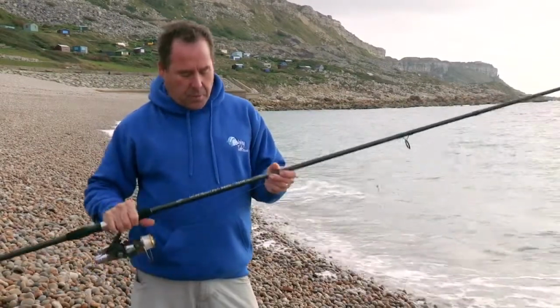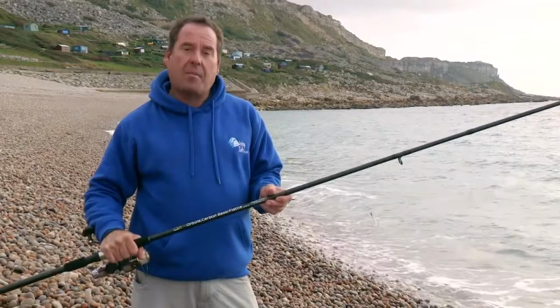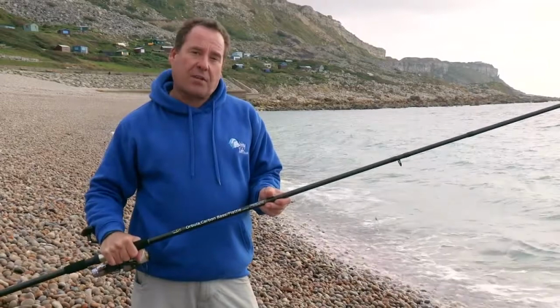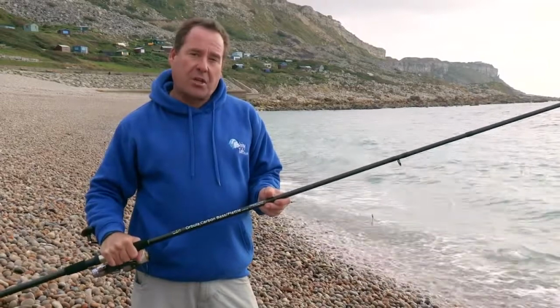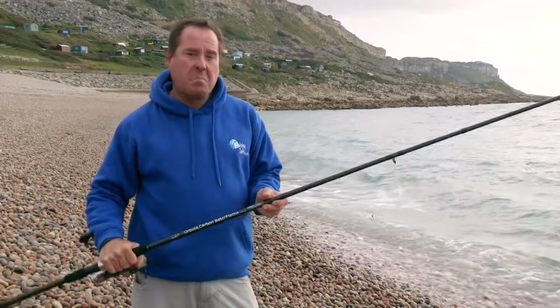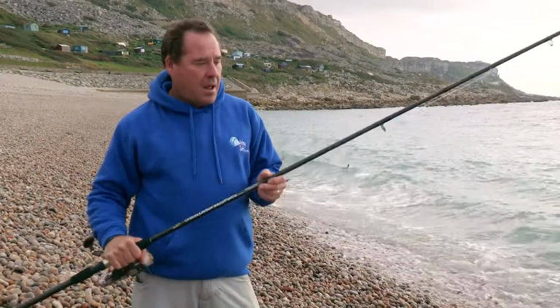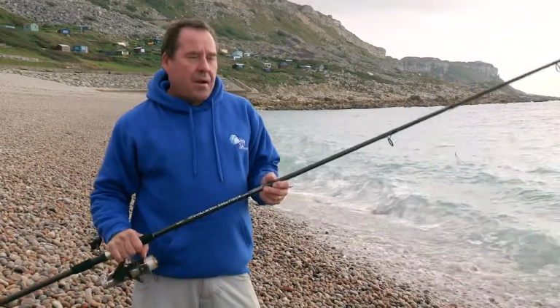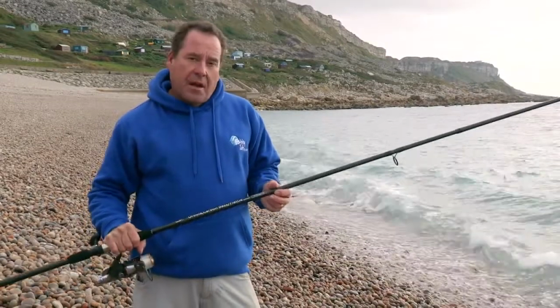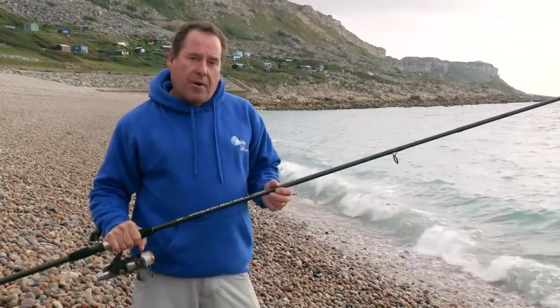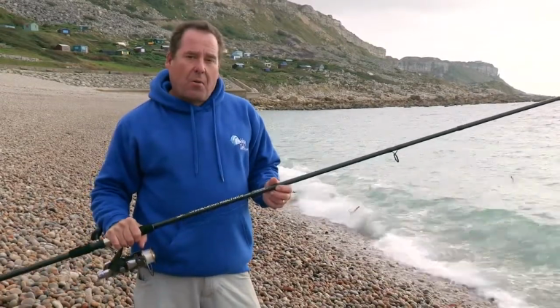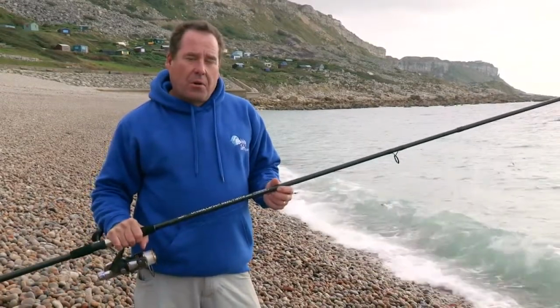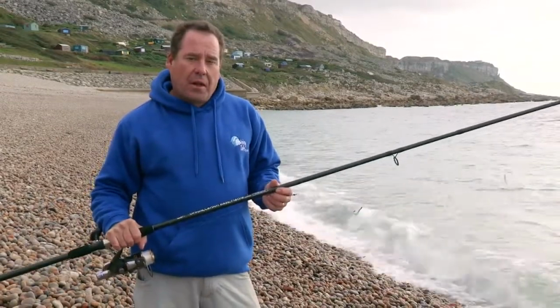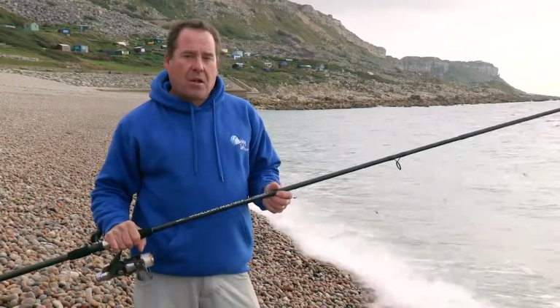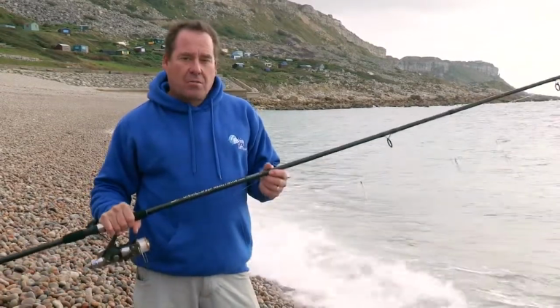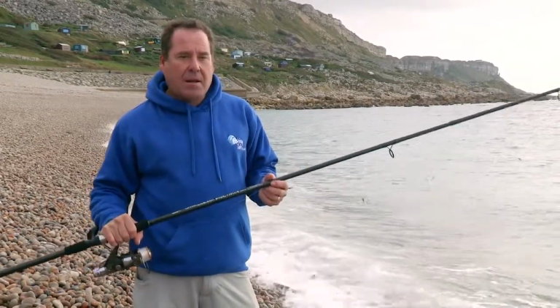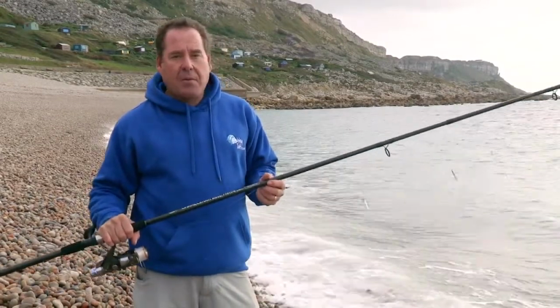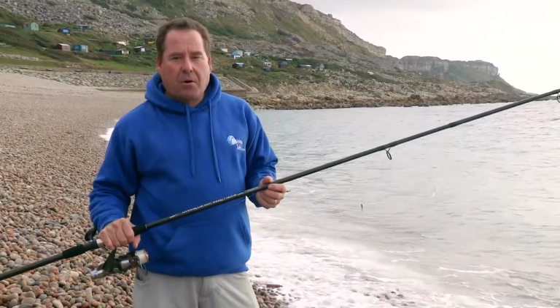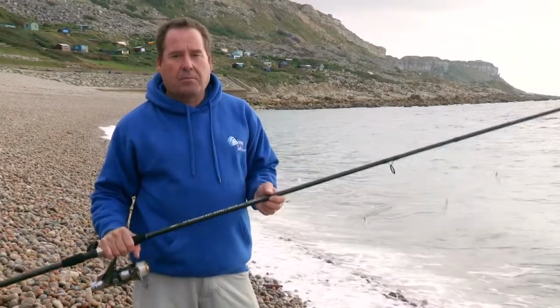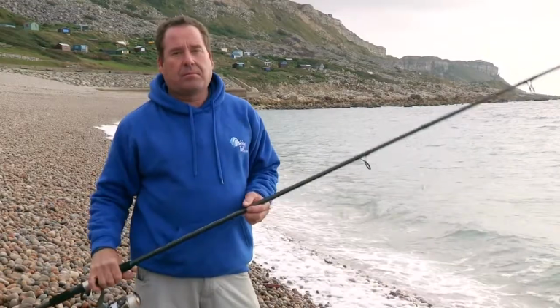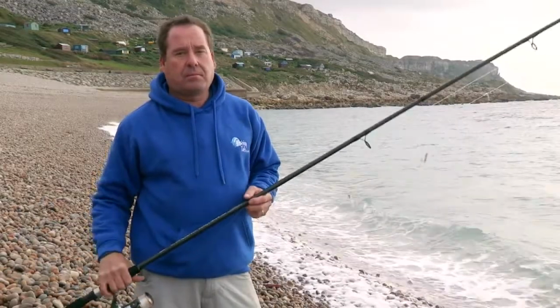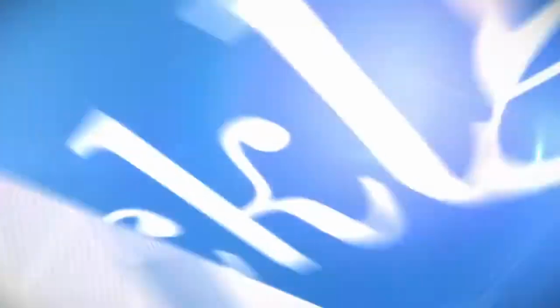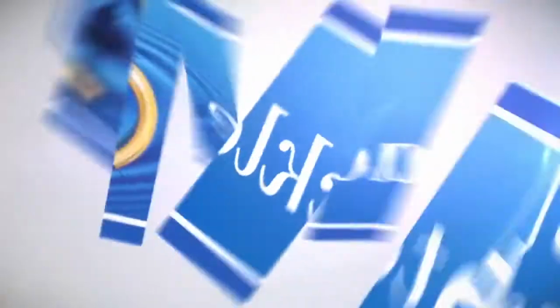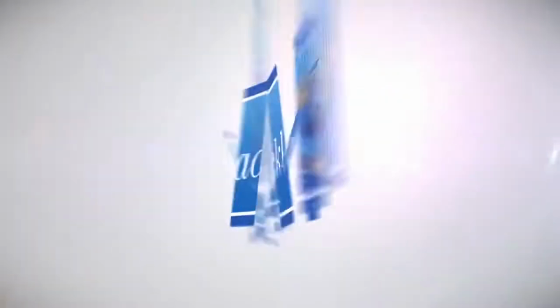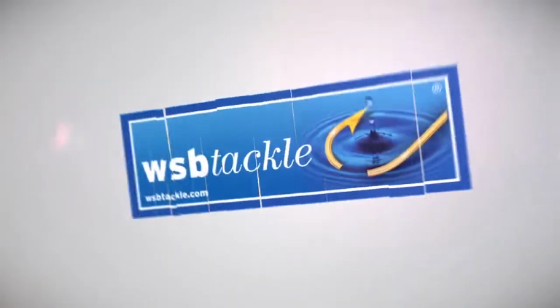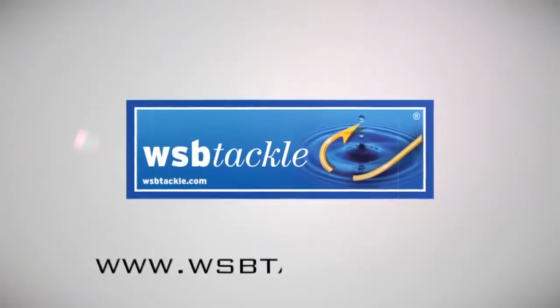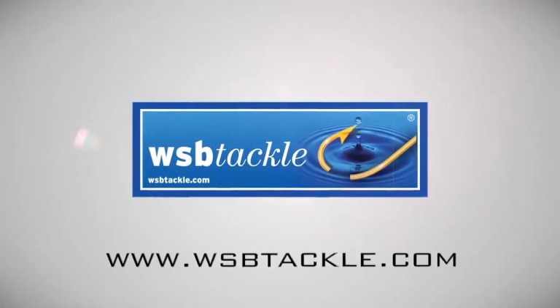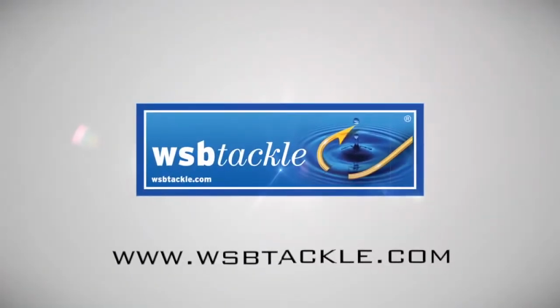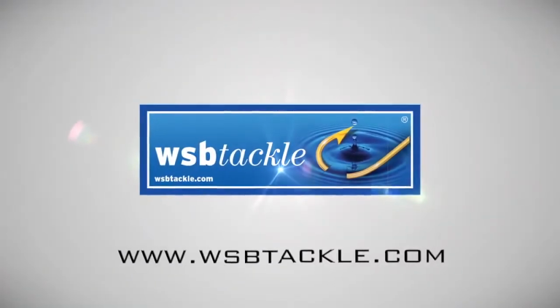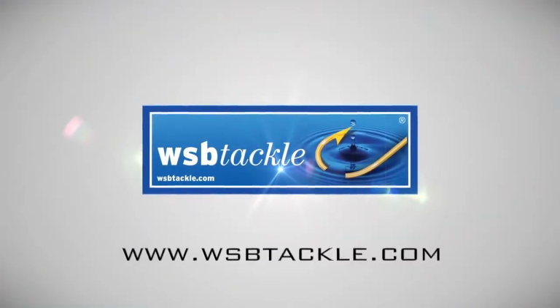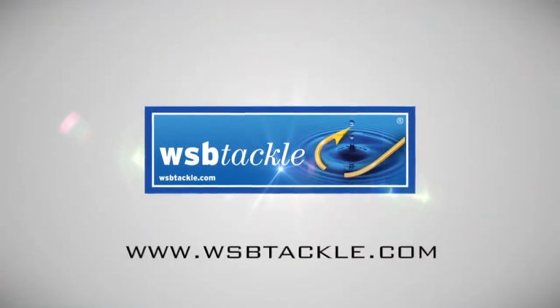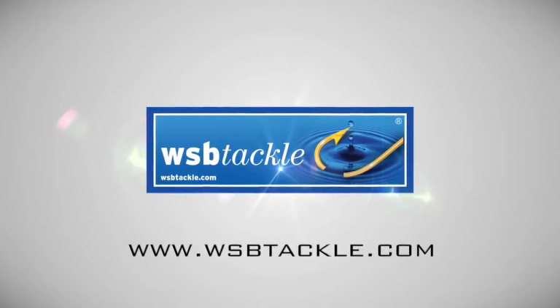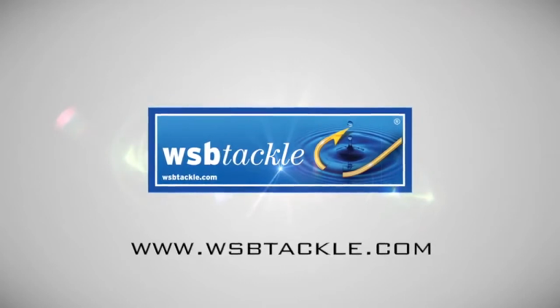It's a nice rod — the Orbula Carbon Bass Flatty. You can't go far wrong with a rod like this. Great lightweight rod. Thank you.